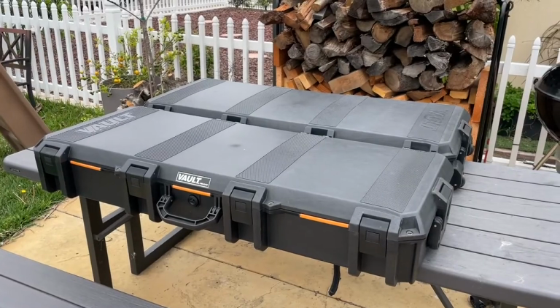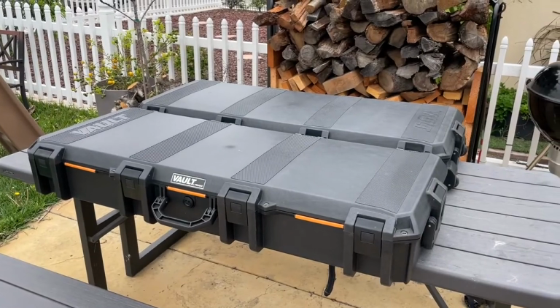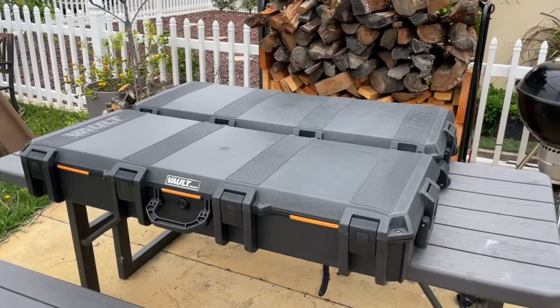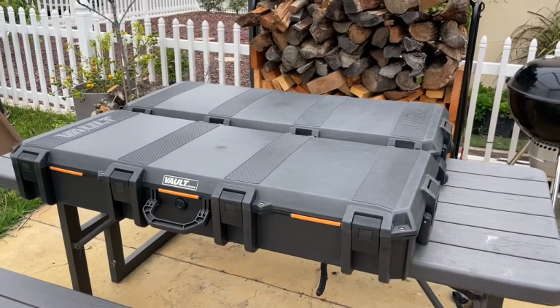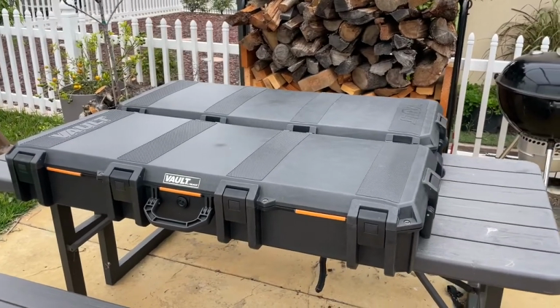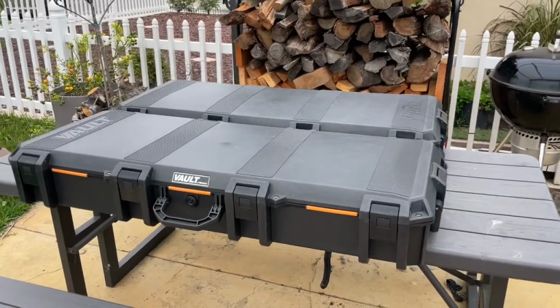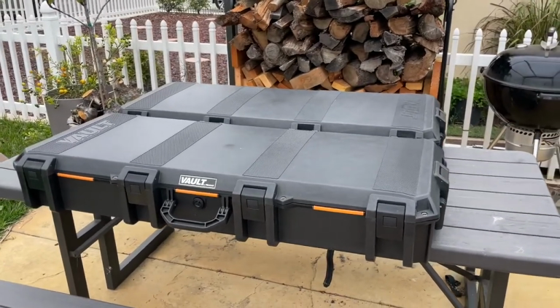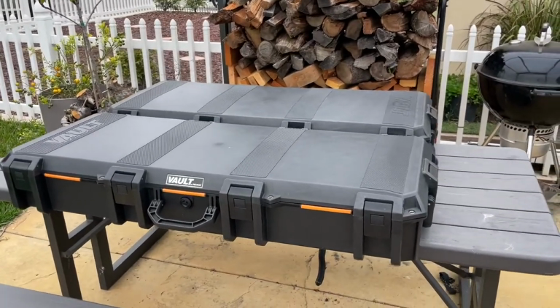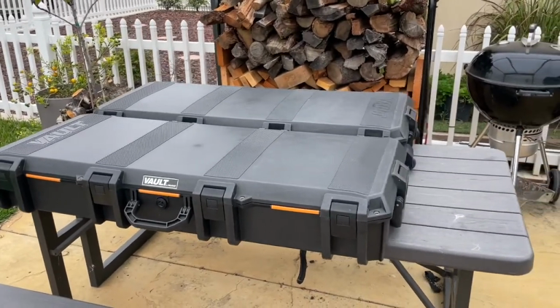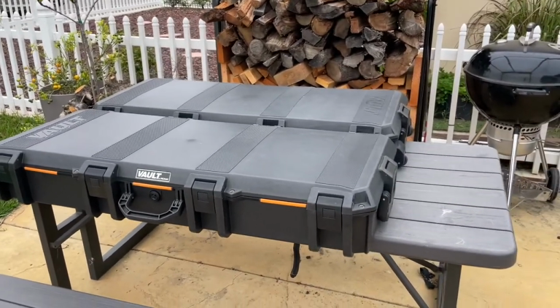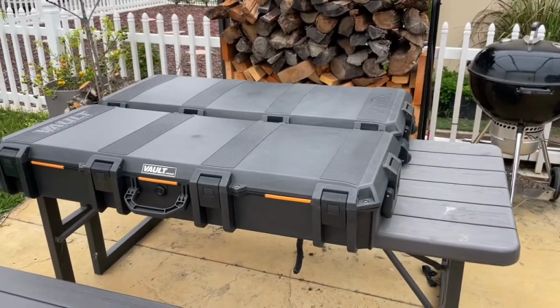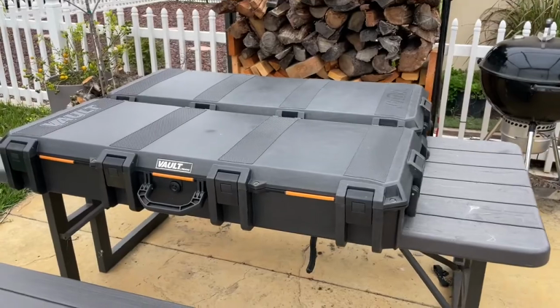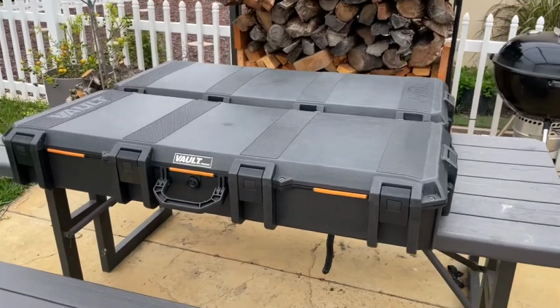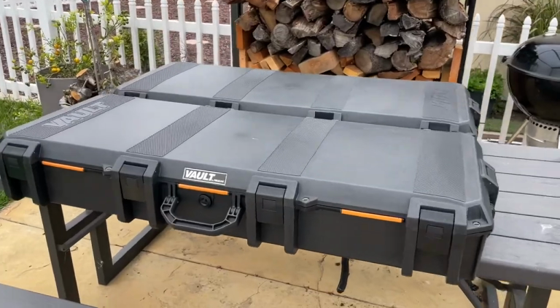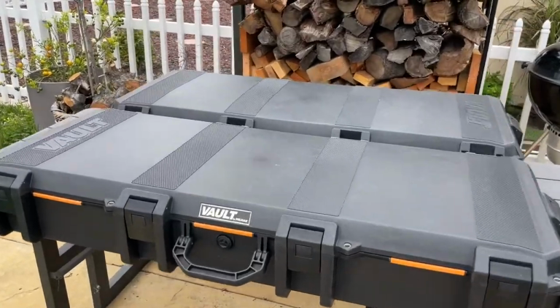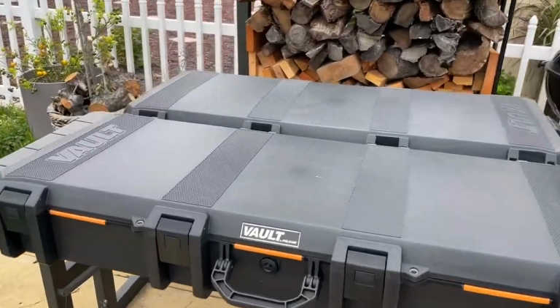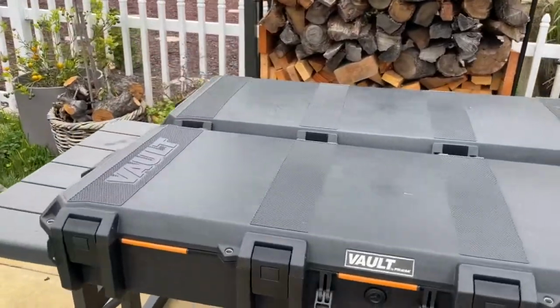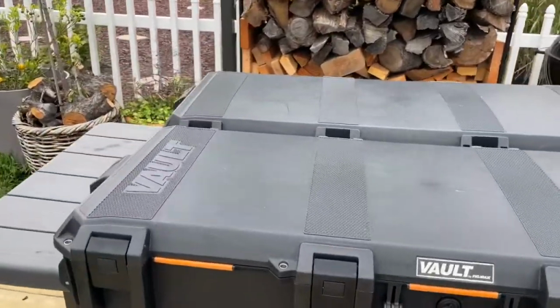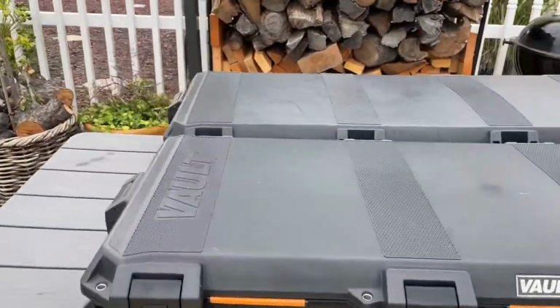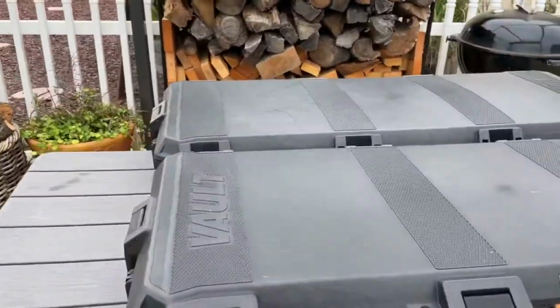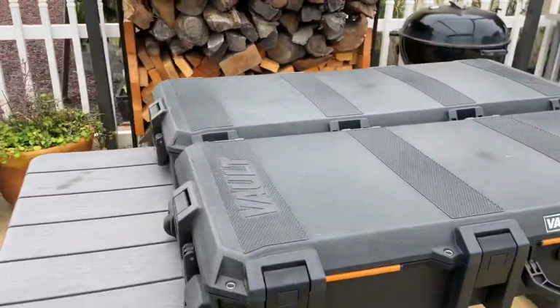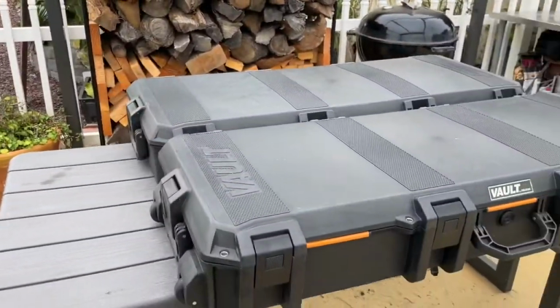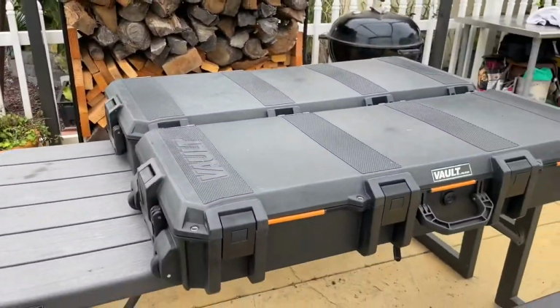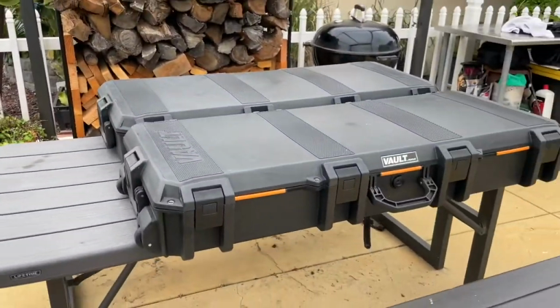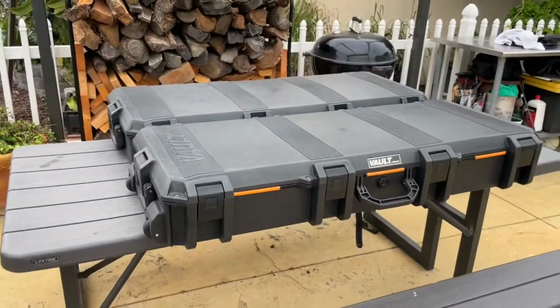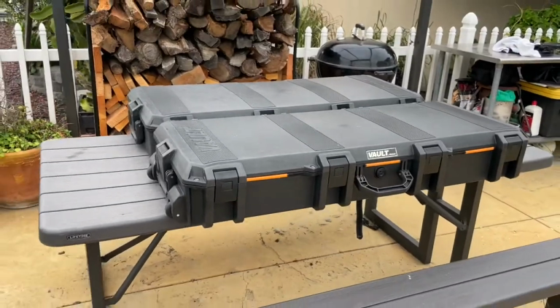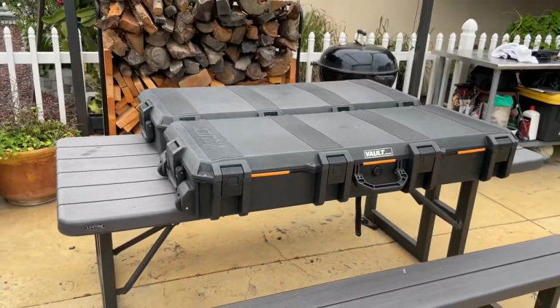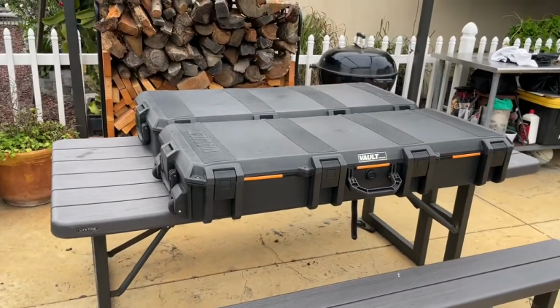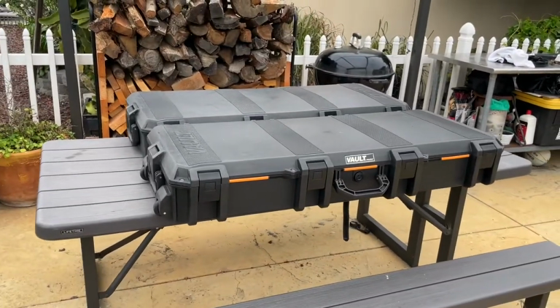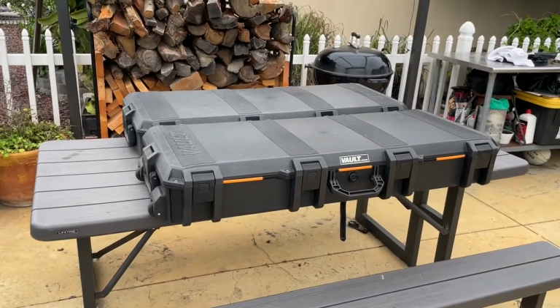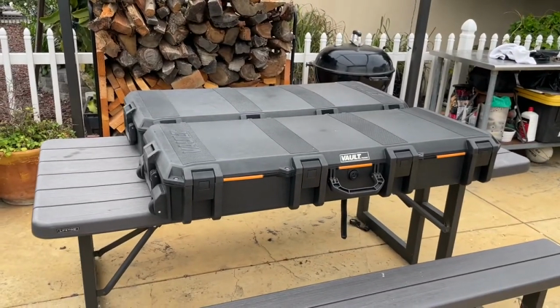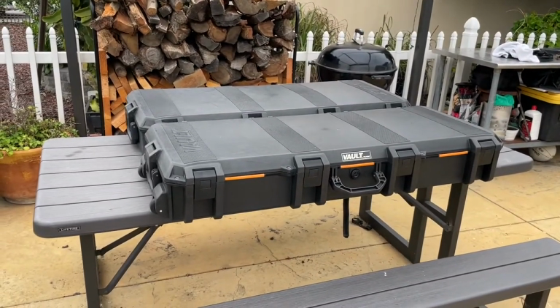All right everyone, so I often get asked what I keep in these Pelican vault cases that are on the top of my Toyota Tacoma. So I thought I'd make a video today to show what I keep inside.